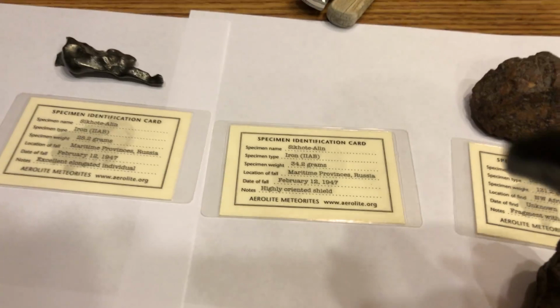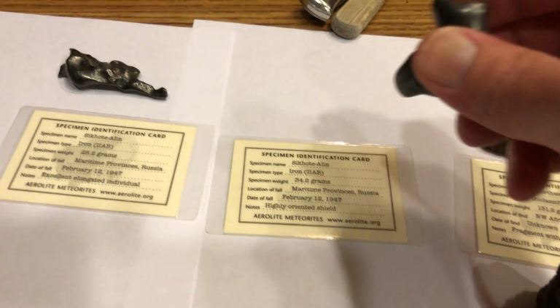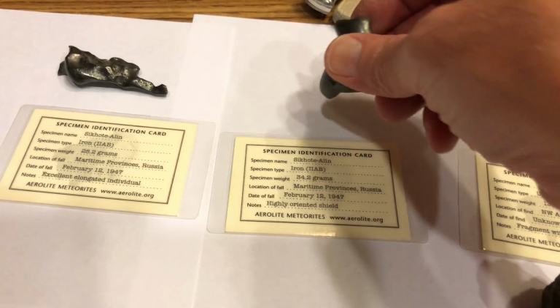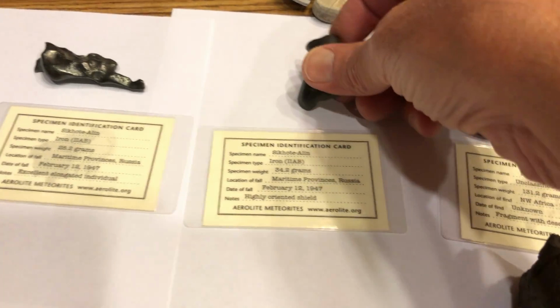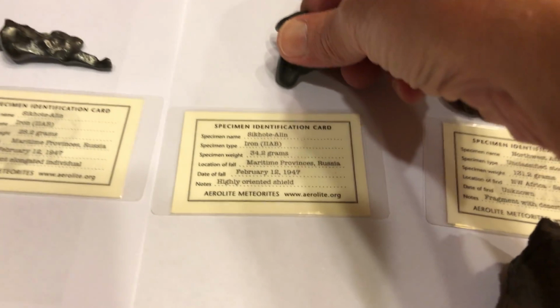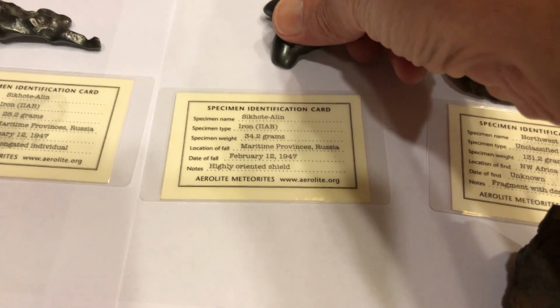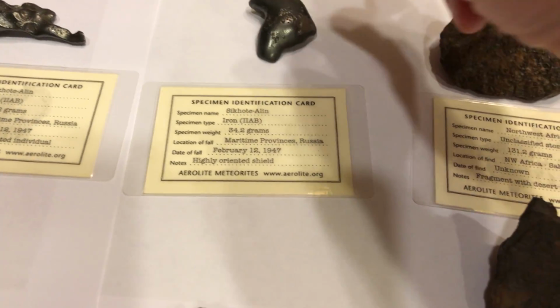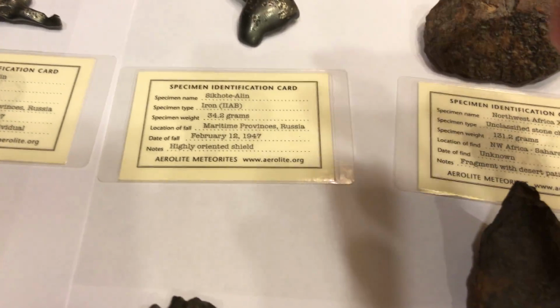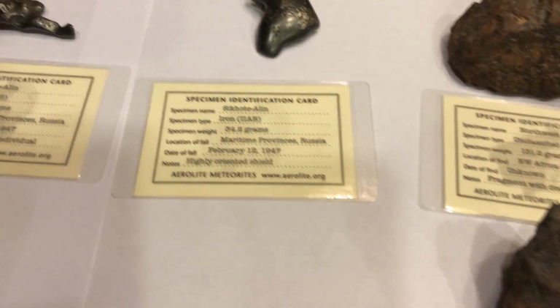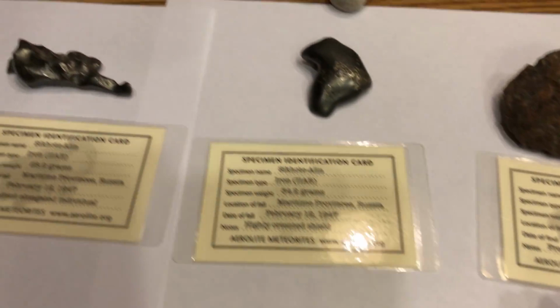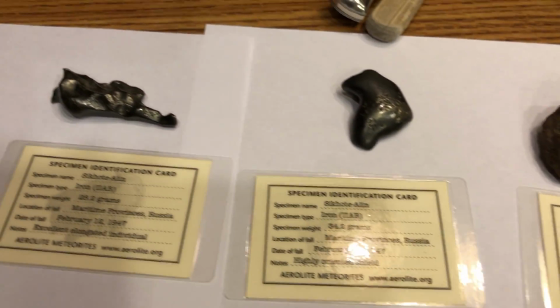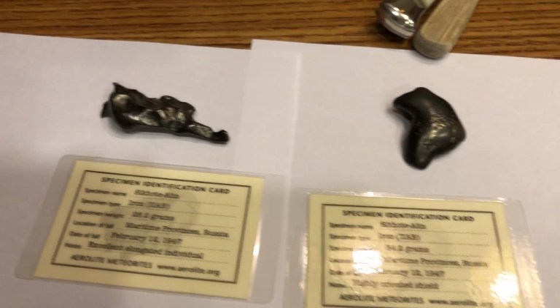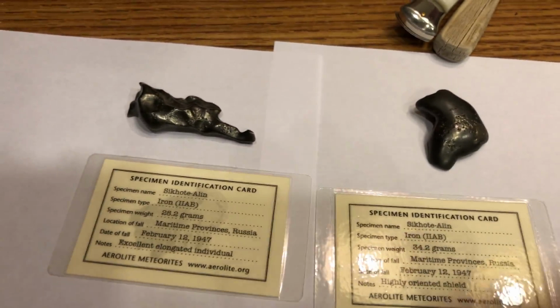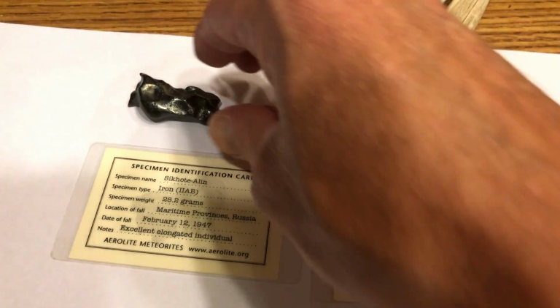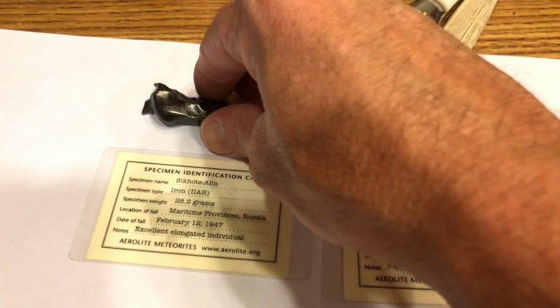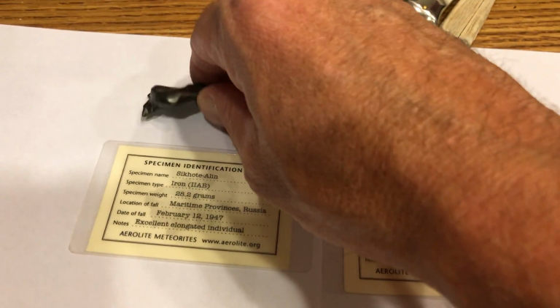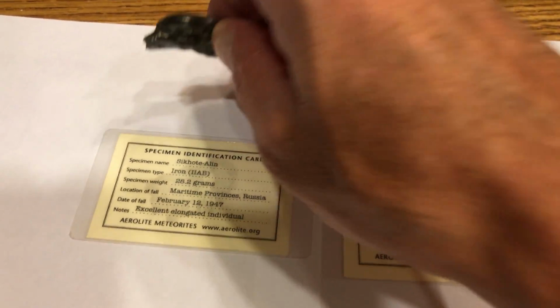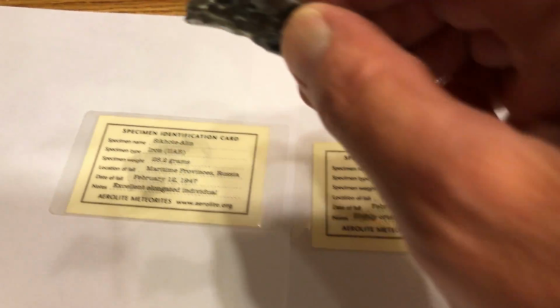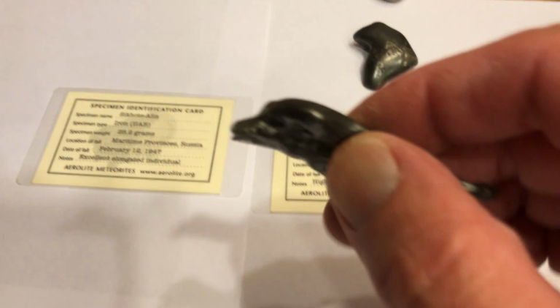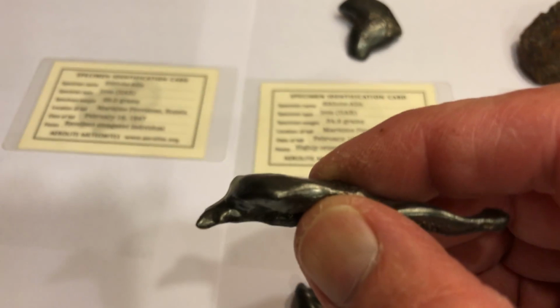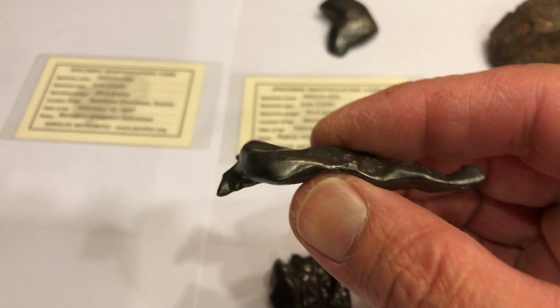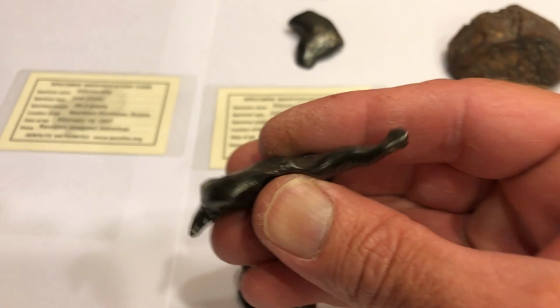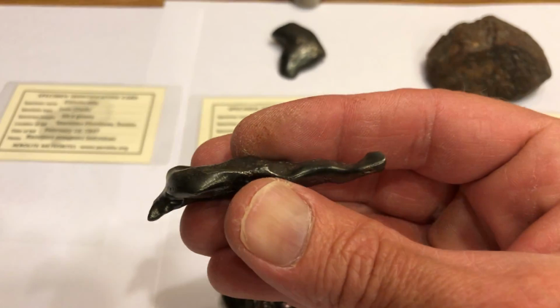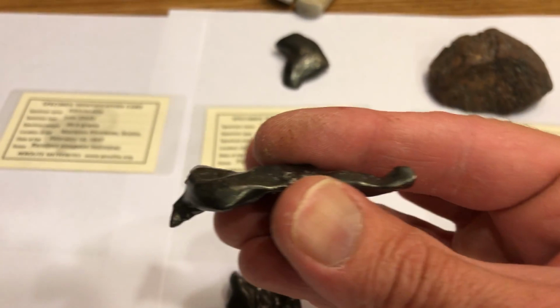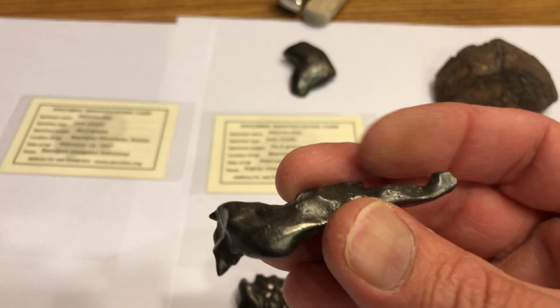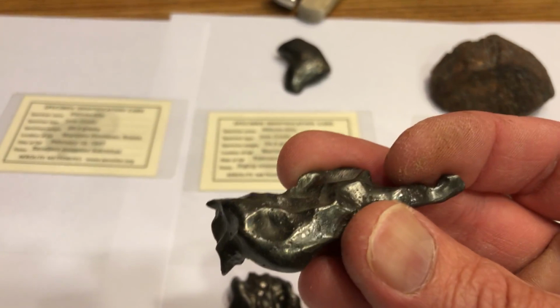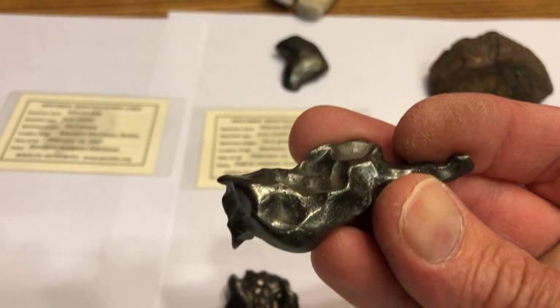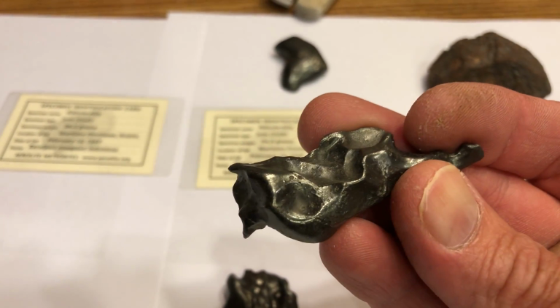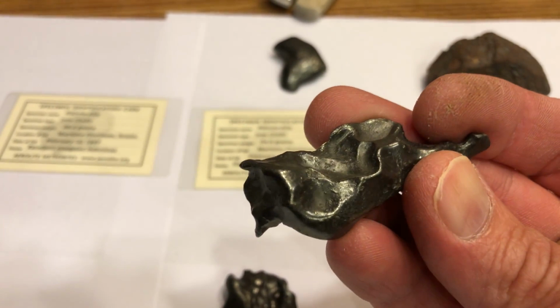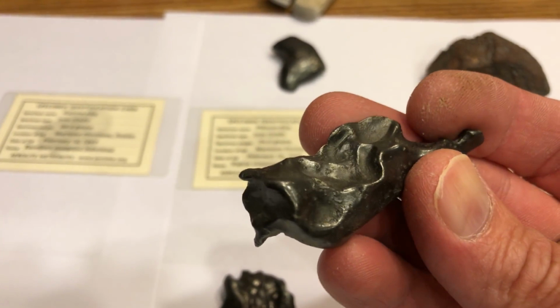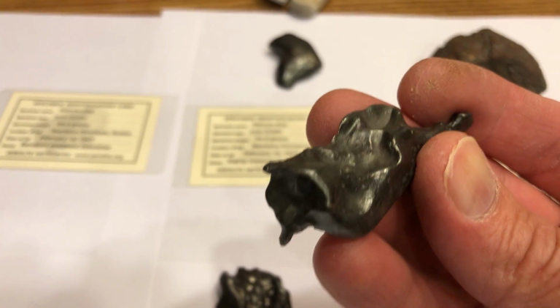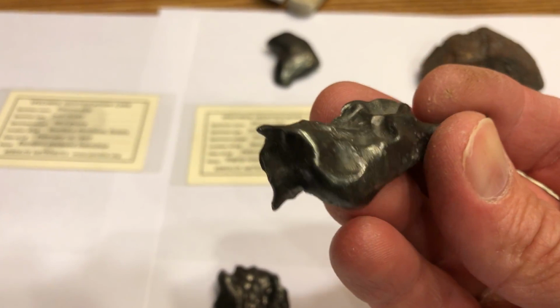It's pure iron, 34.2 grams — a highly oriented shield-shaped individual.